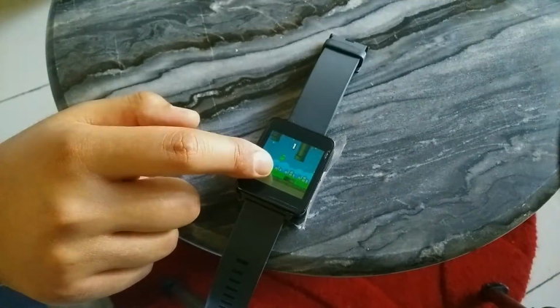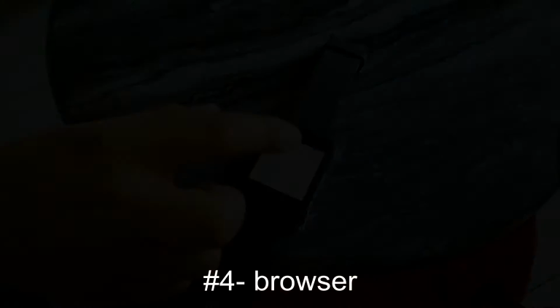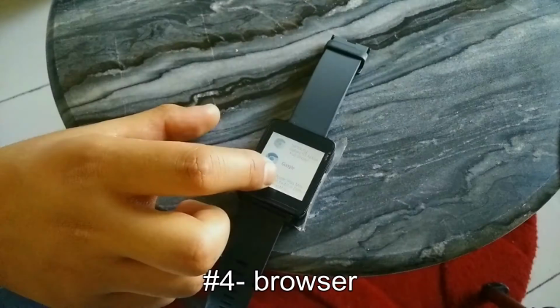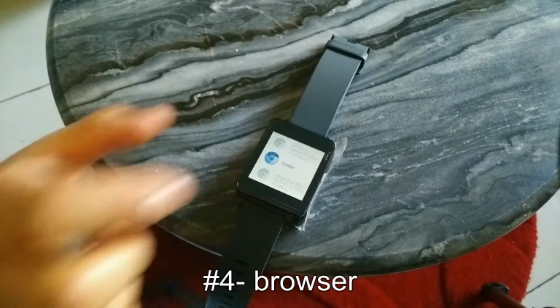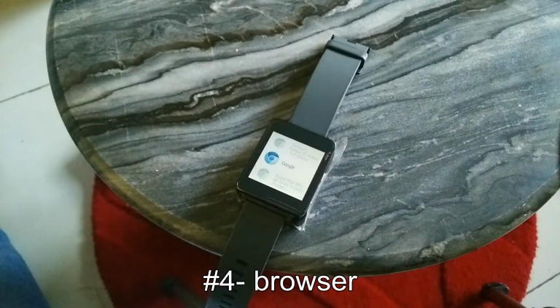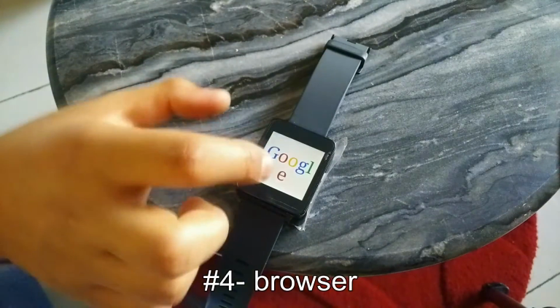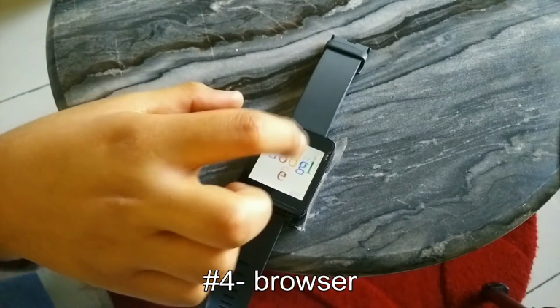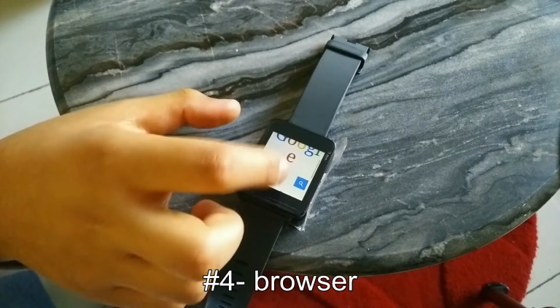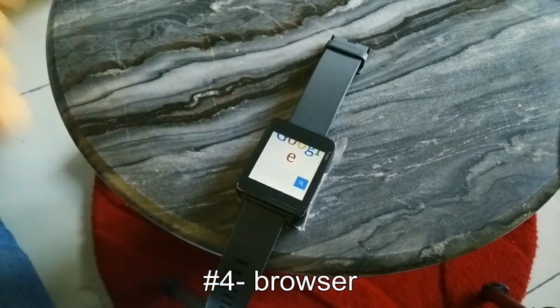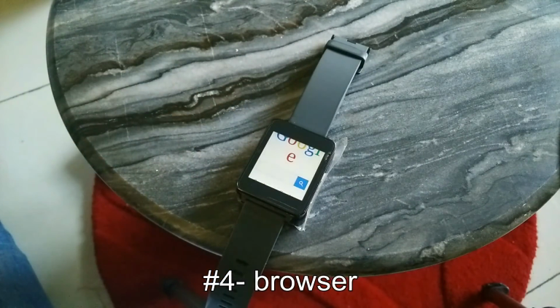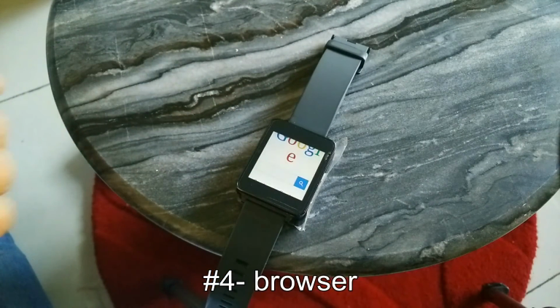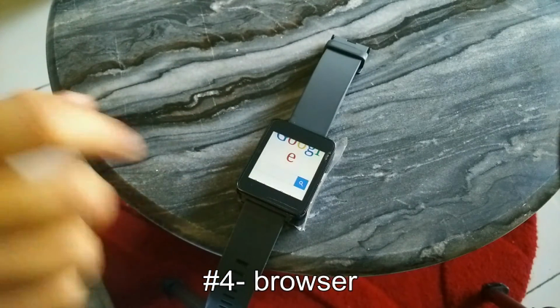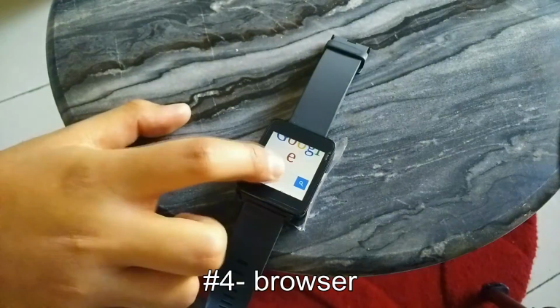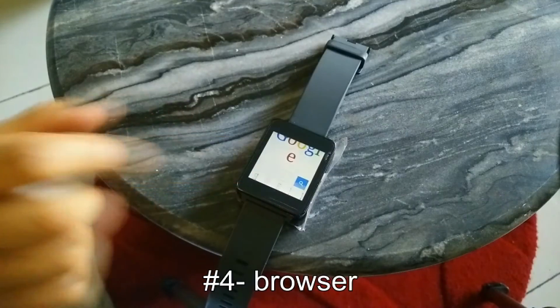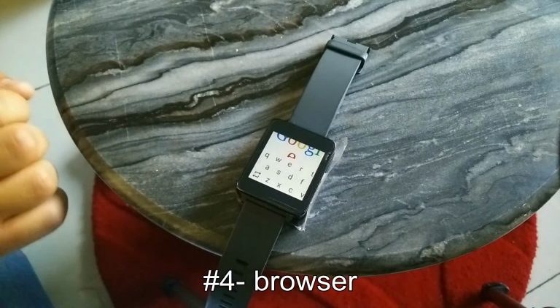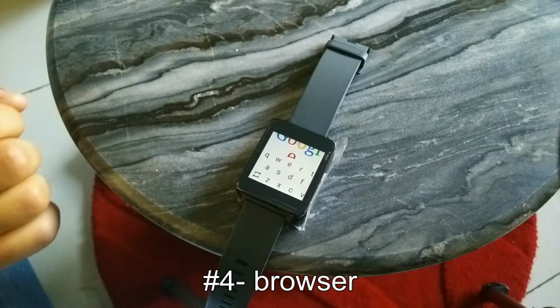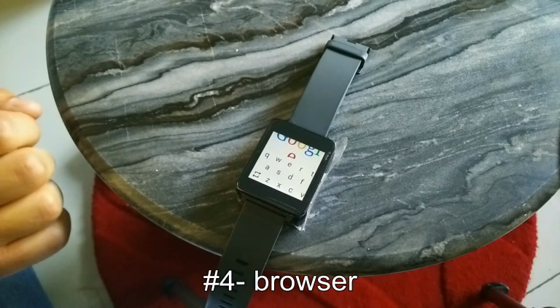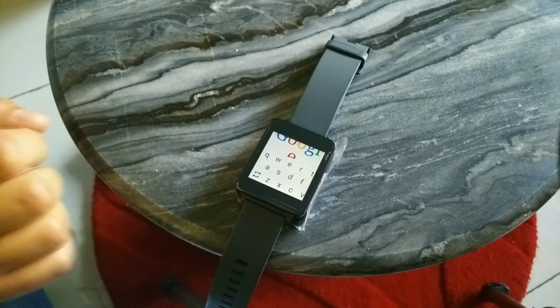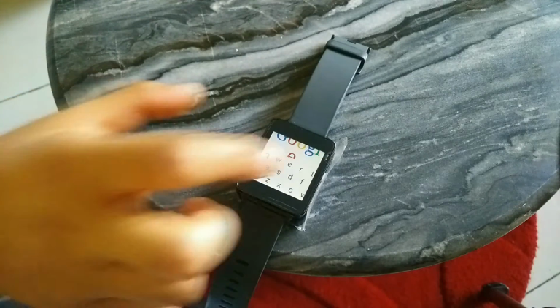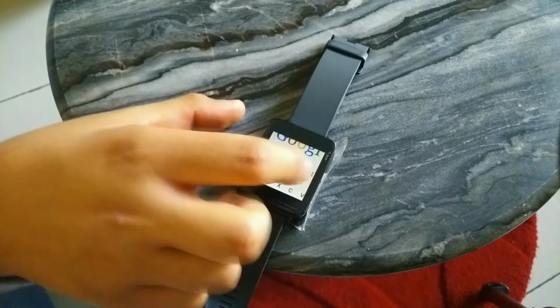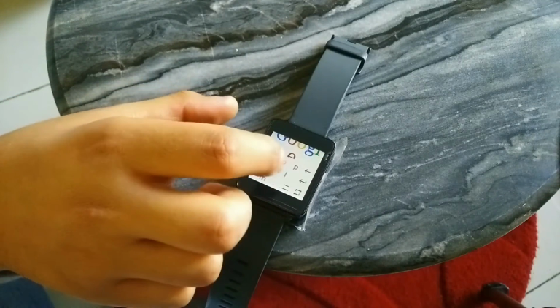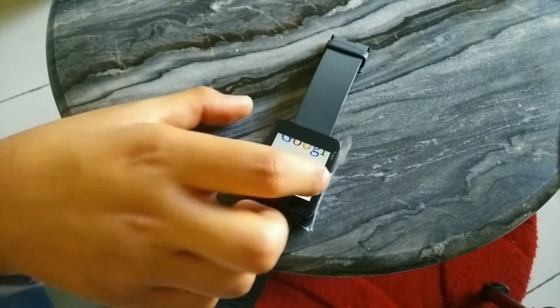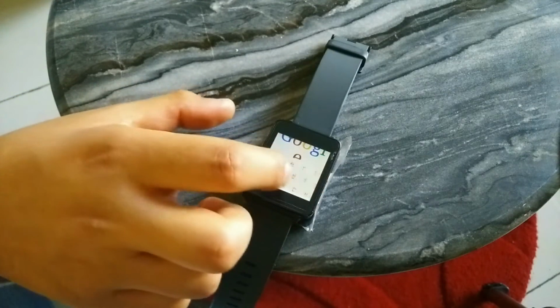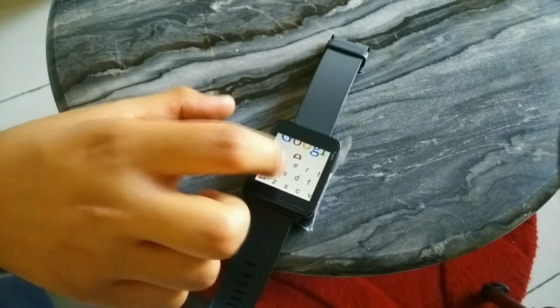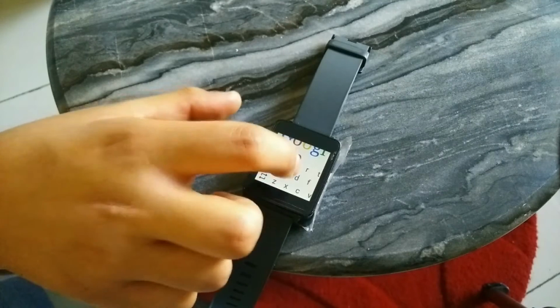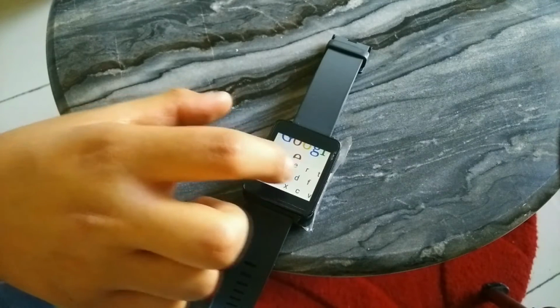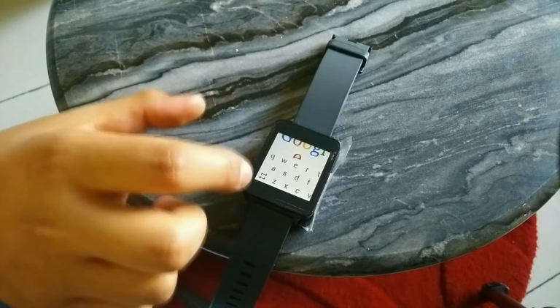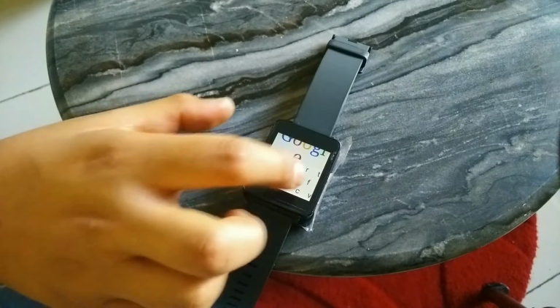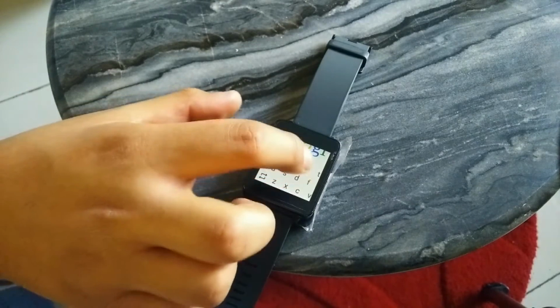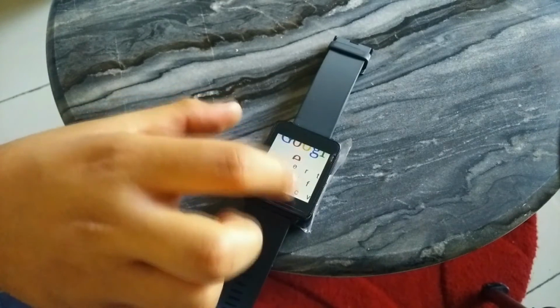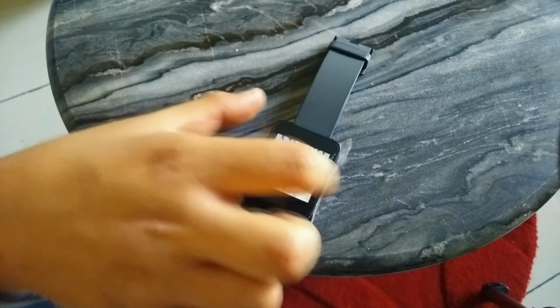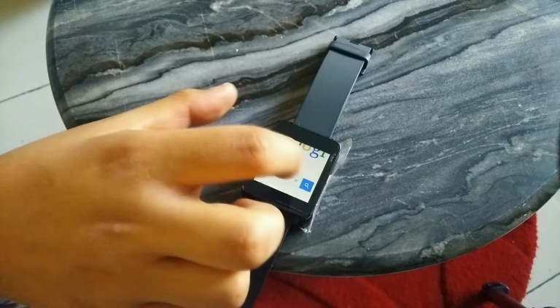The fourth app is the browser. Maybe it comes with your Android Wear and maybe it does not. The thing is that browsing on the wrist is much faster than taking your phone out, unlocking it, opening the browser and then starting. So why not give it a go?